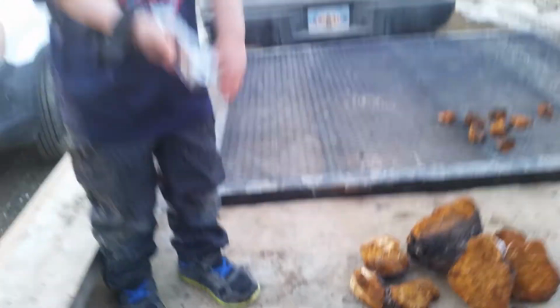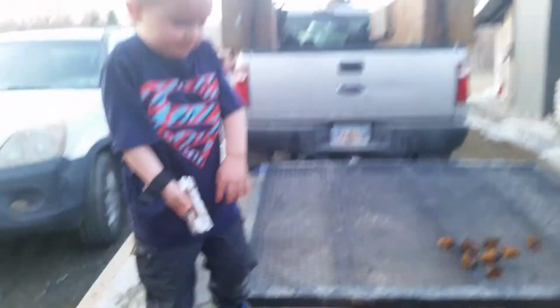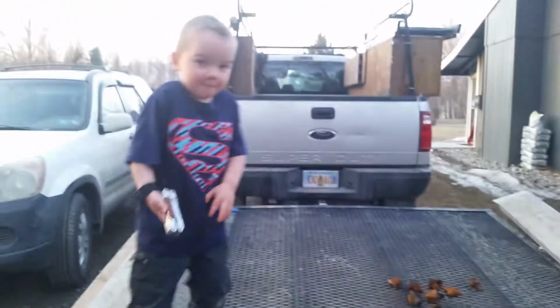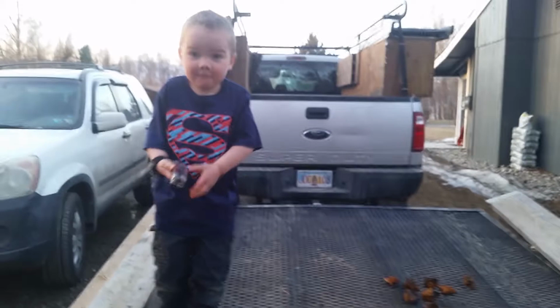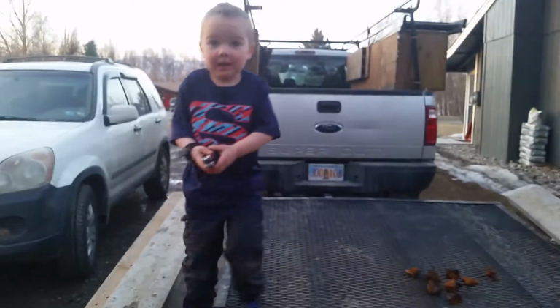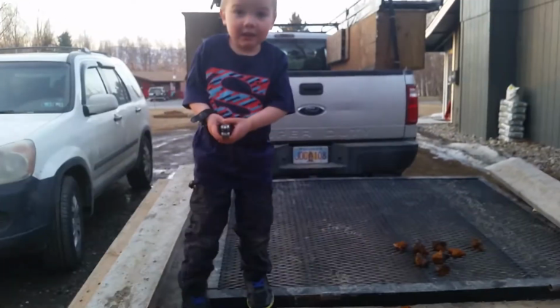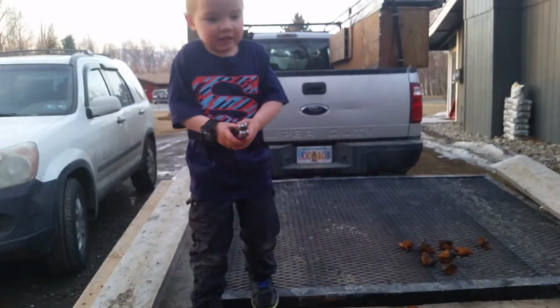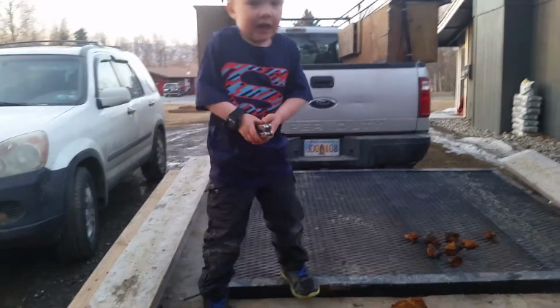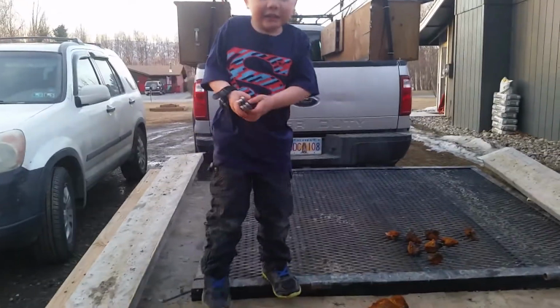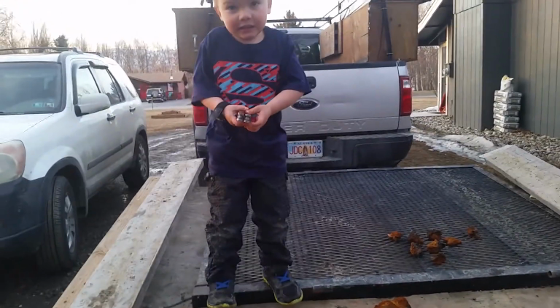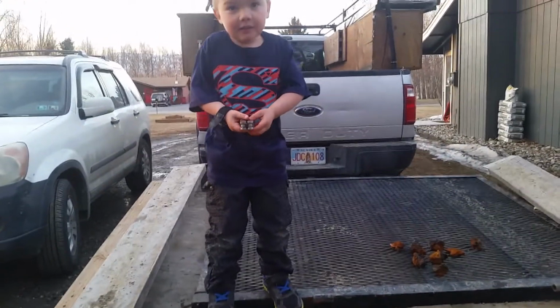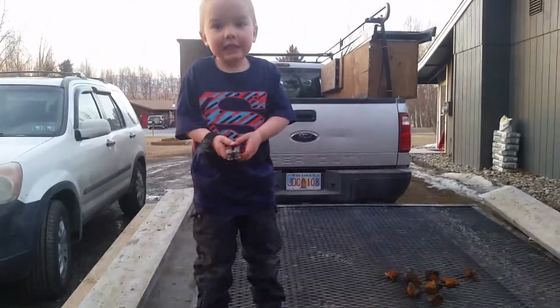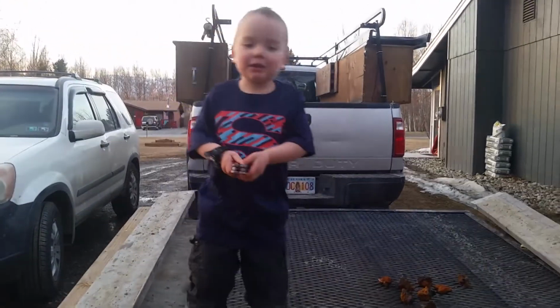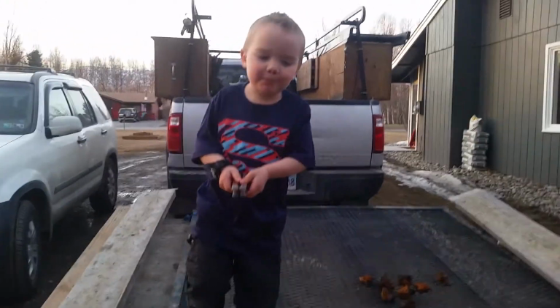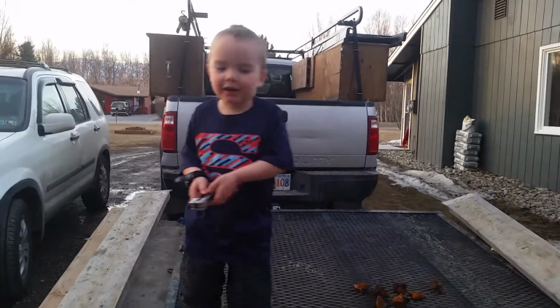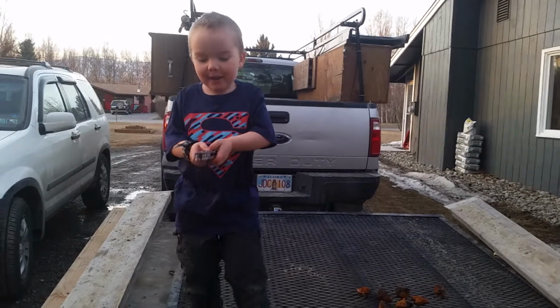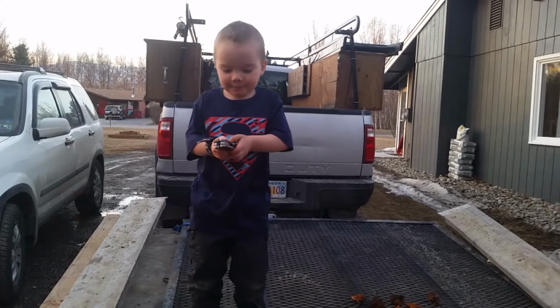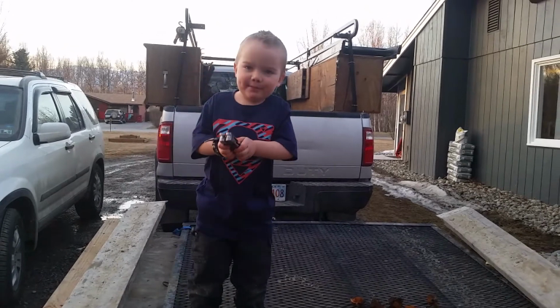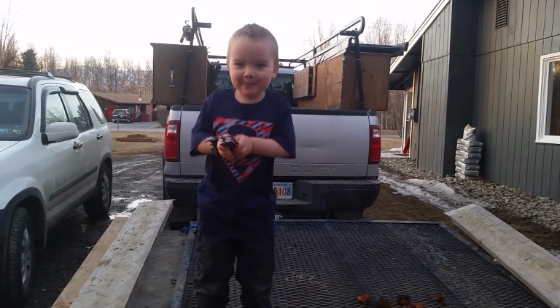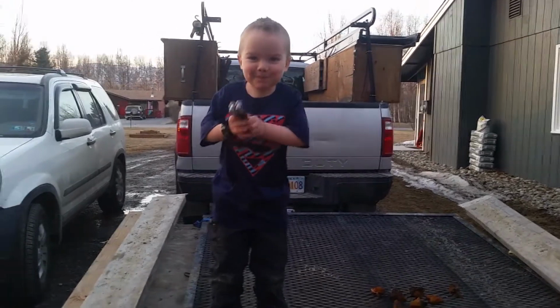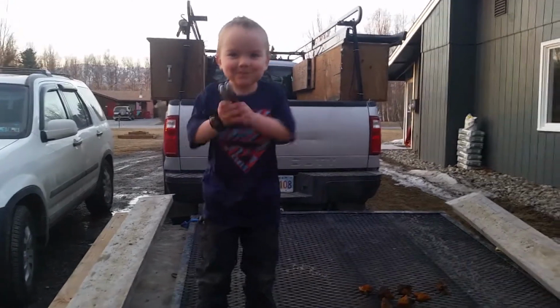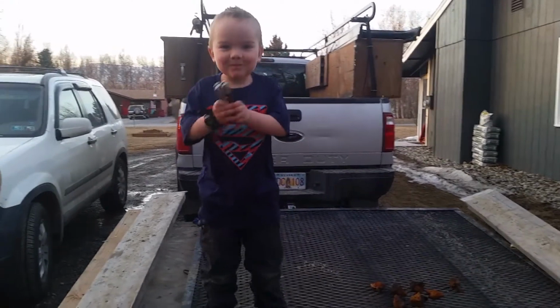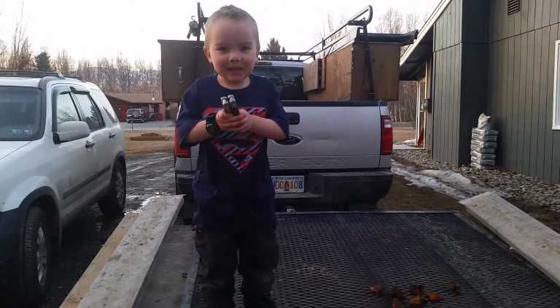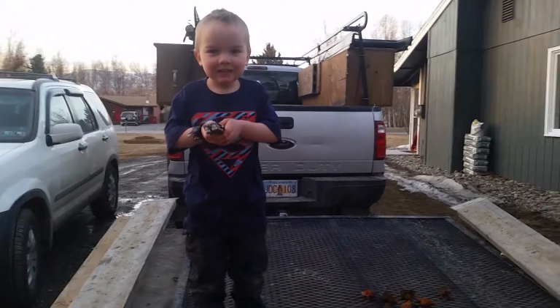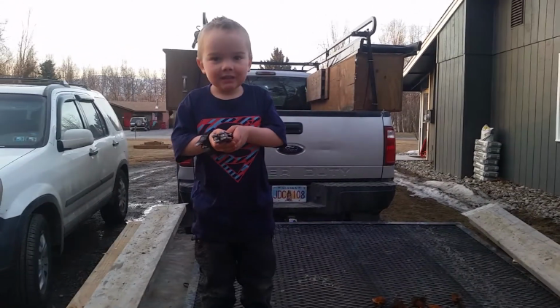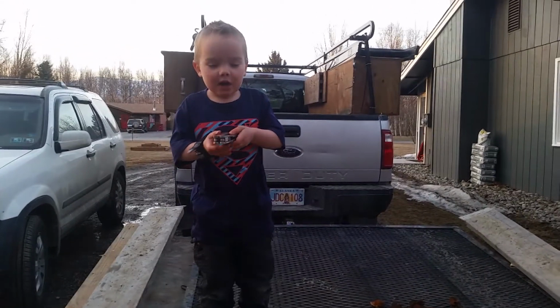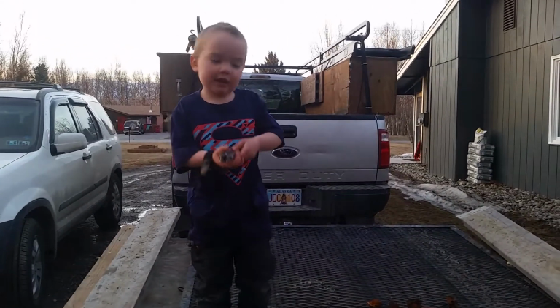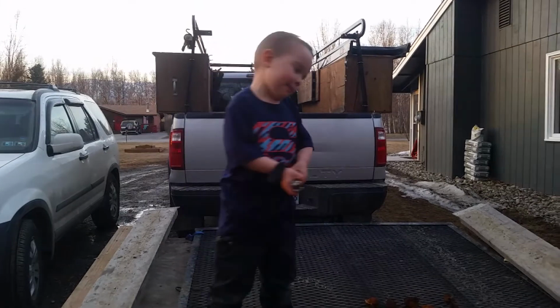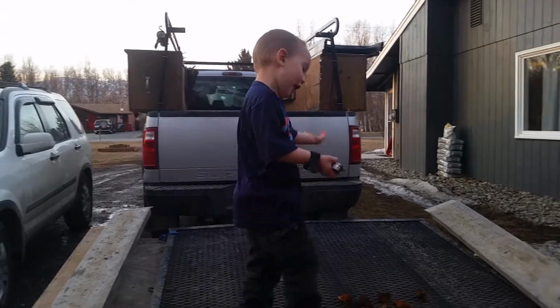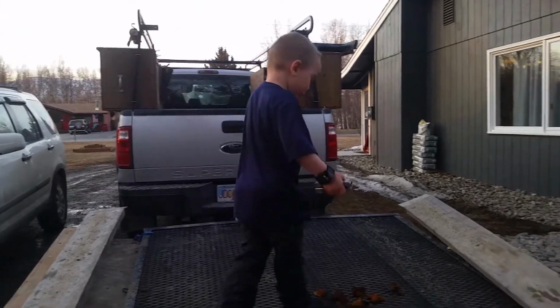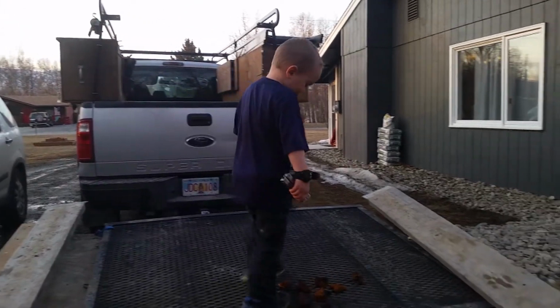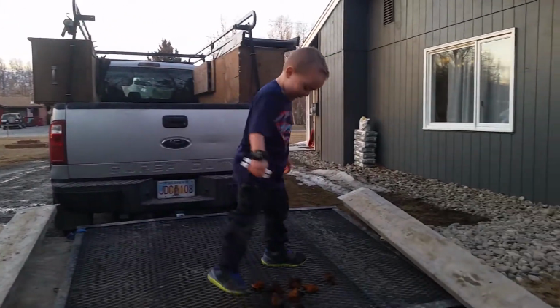And what does it taste like when you make it? Is it good or bad? It tastes pretty good and pretty bad, depending on if you put maple syrup or sugar or something in it.